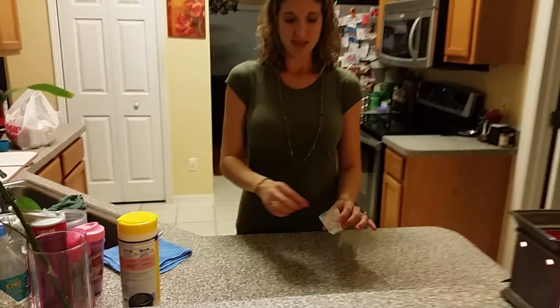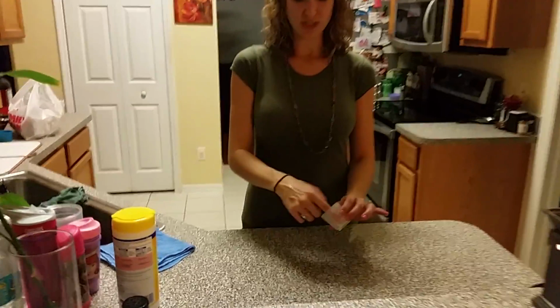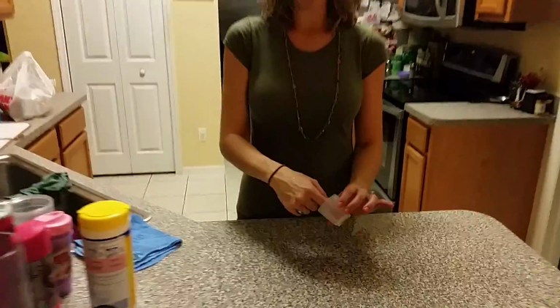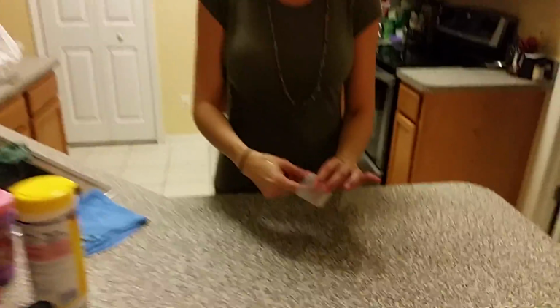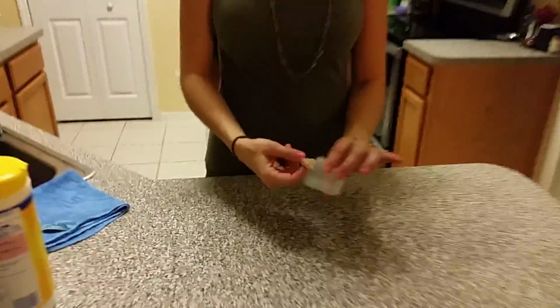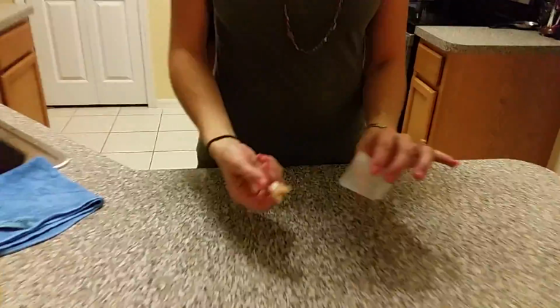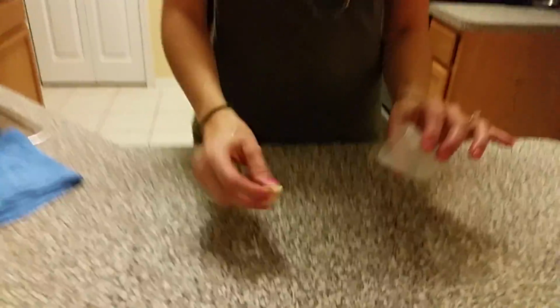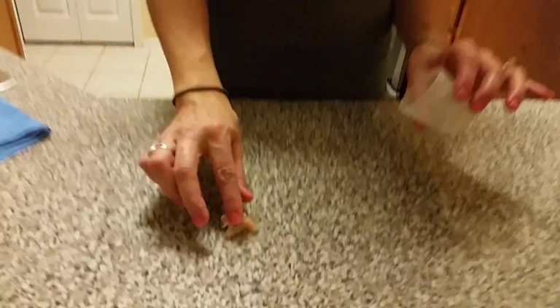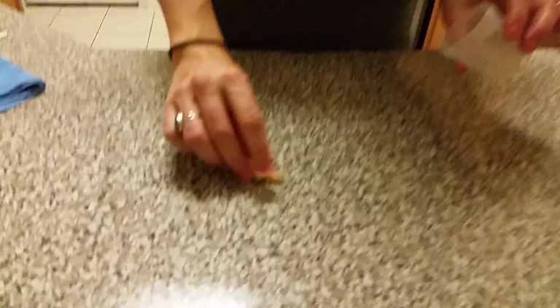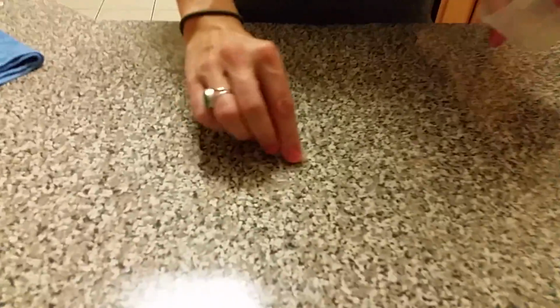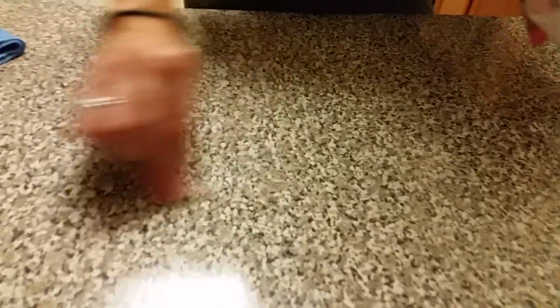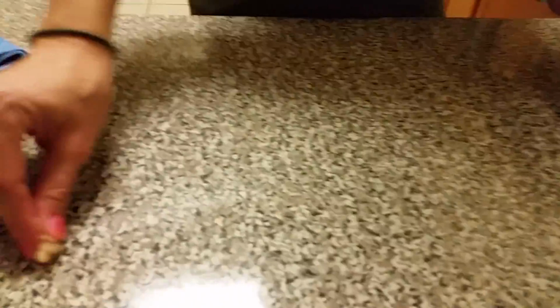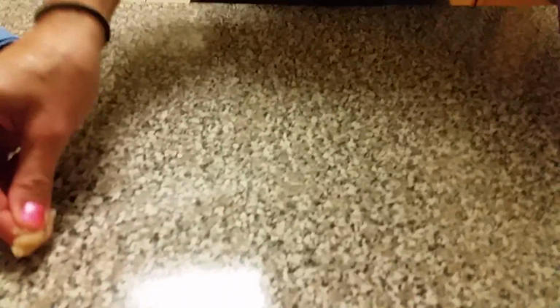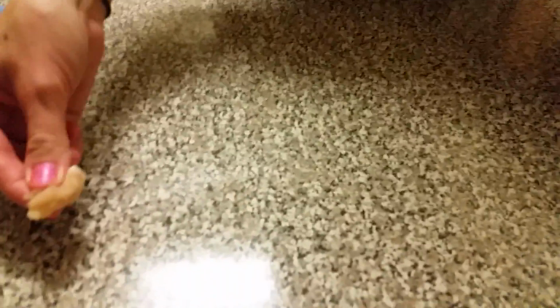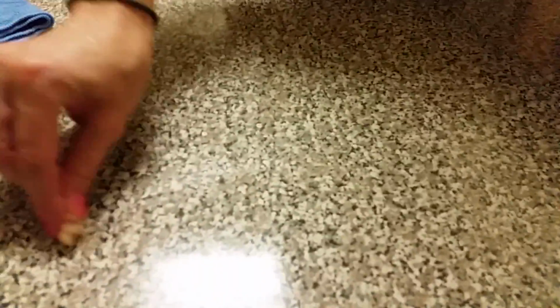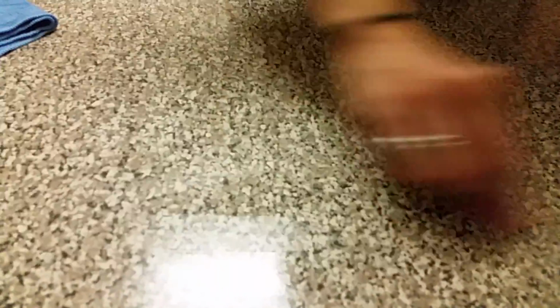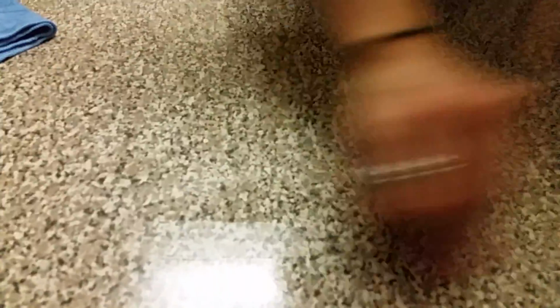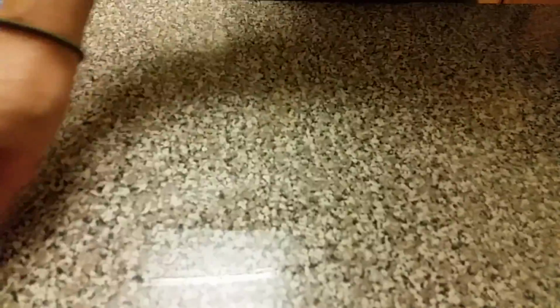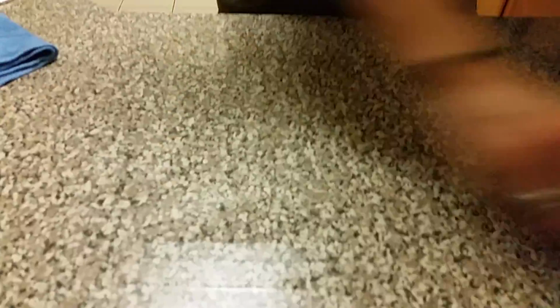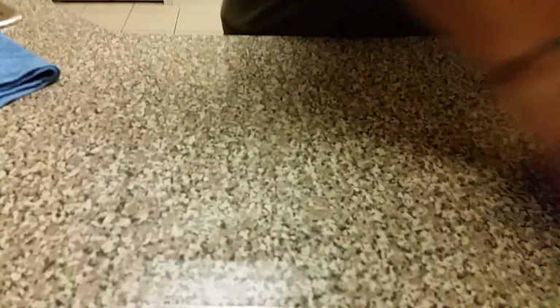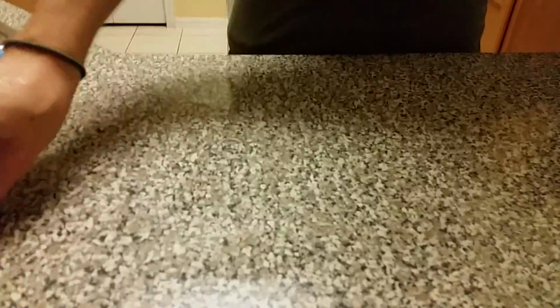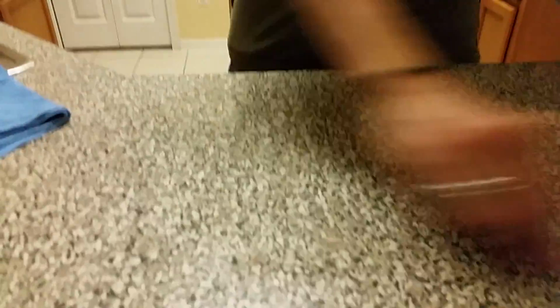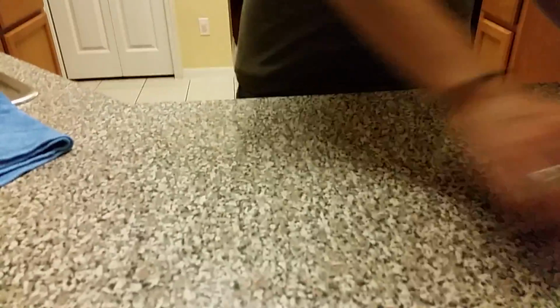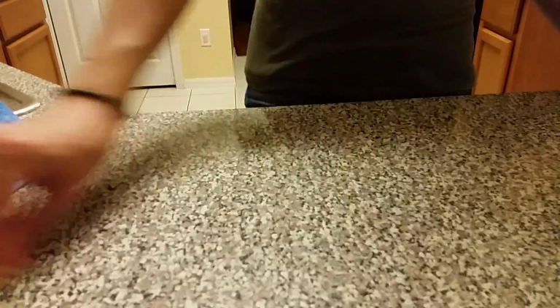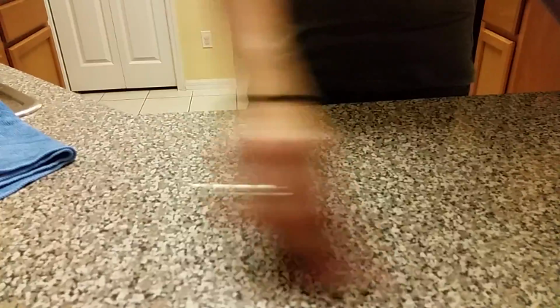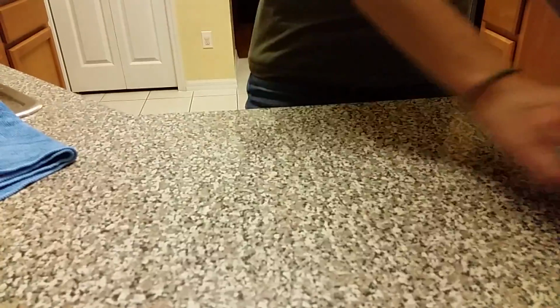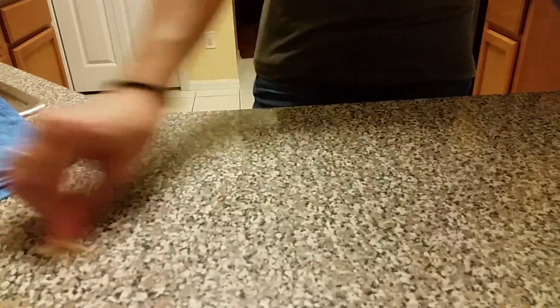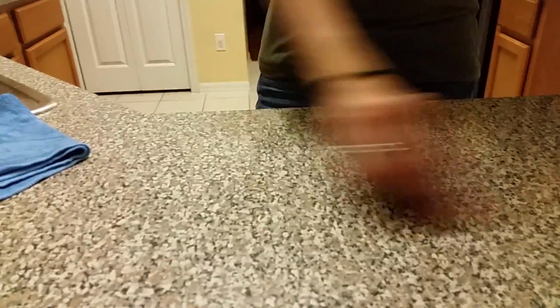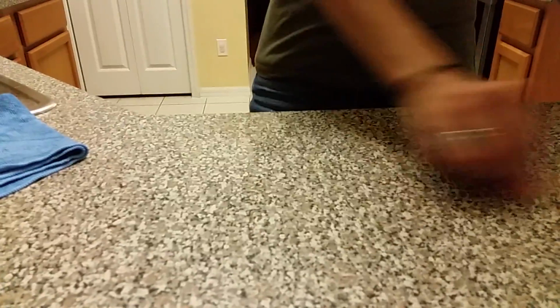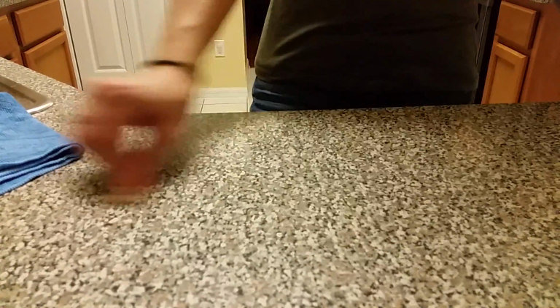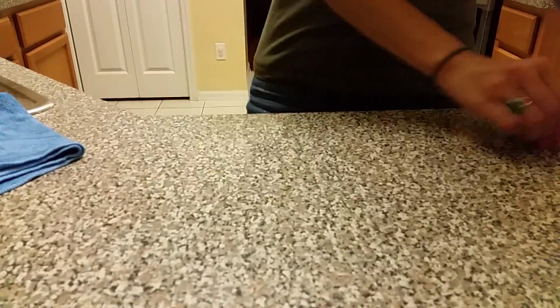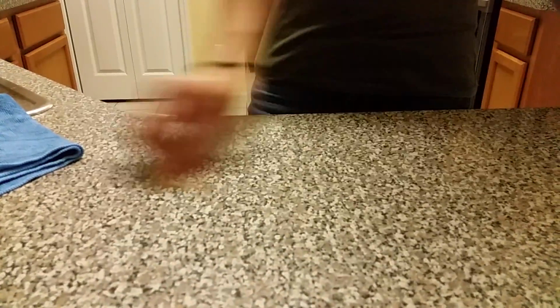For example, after raw chicken has hit the surface — I'm going to use this piece of raw chicken and rub it all over my kitchen countertop.